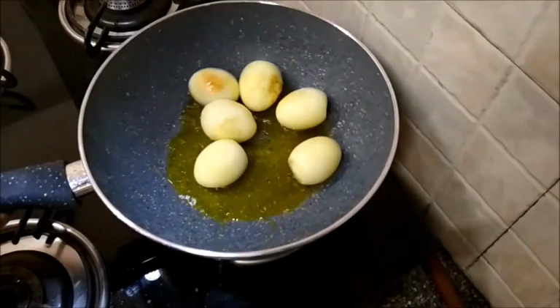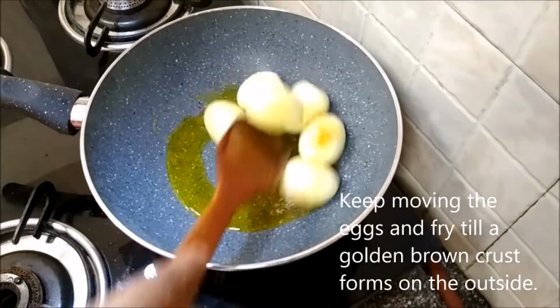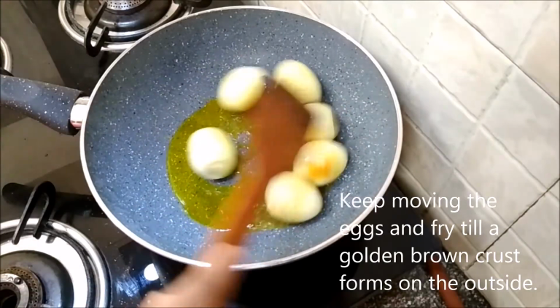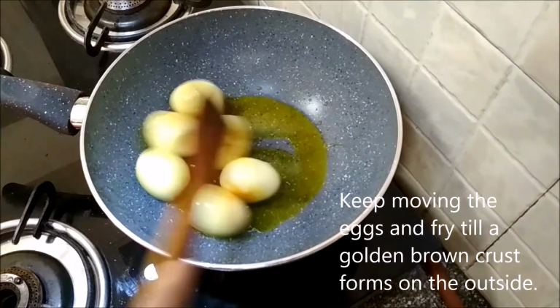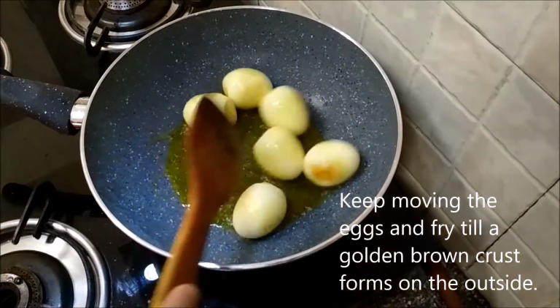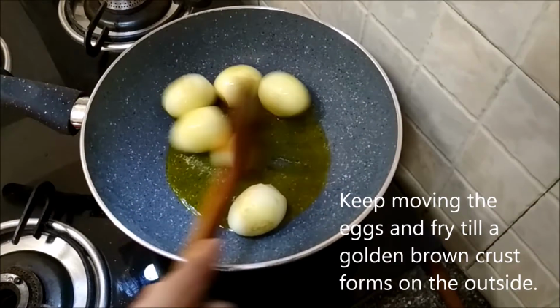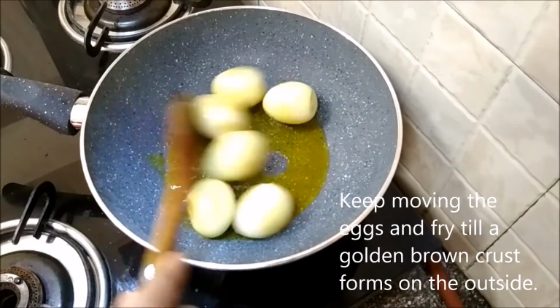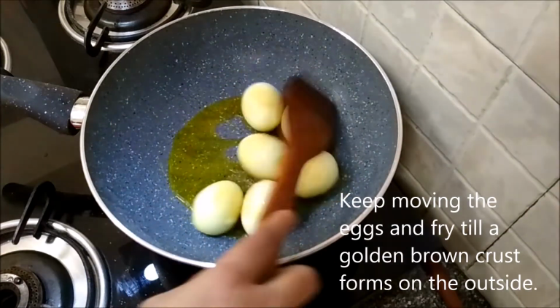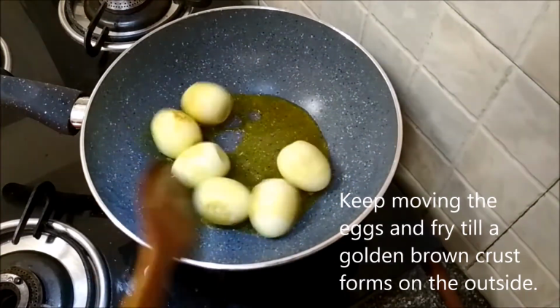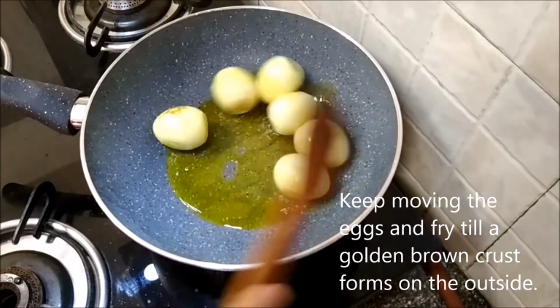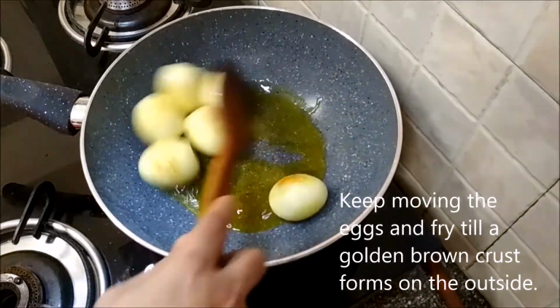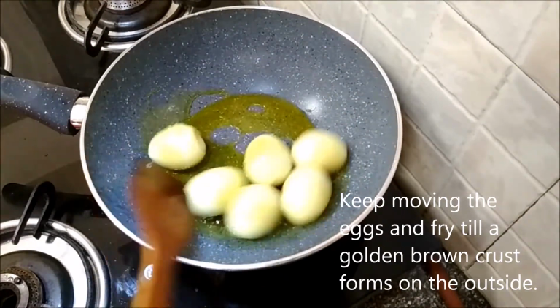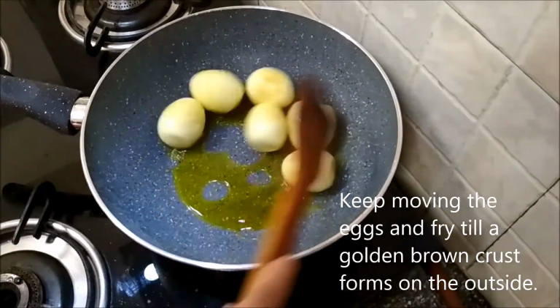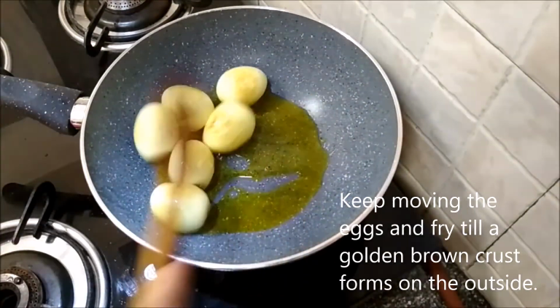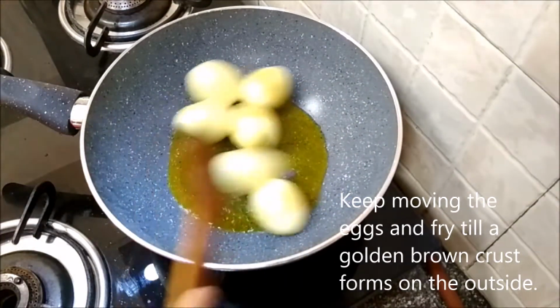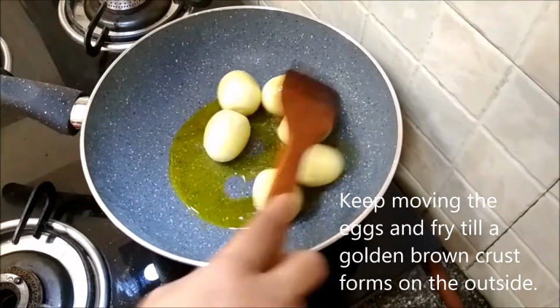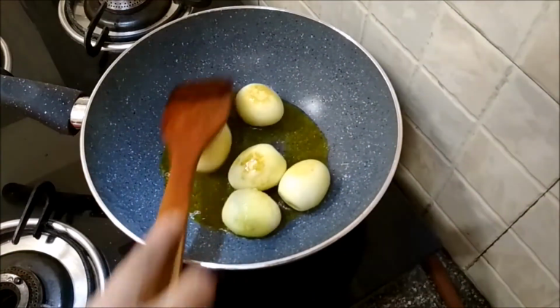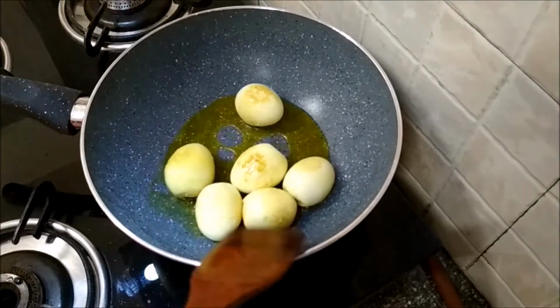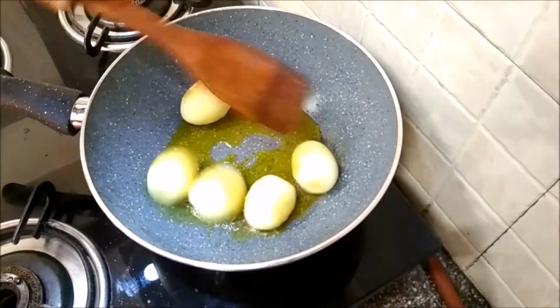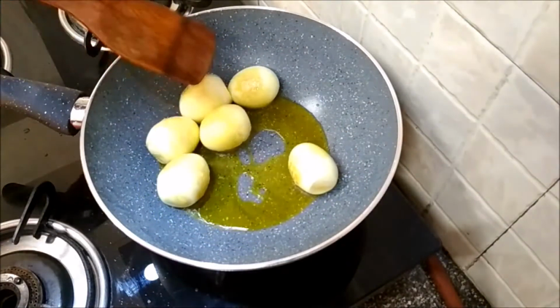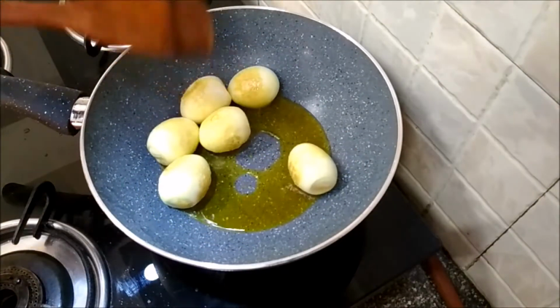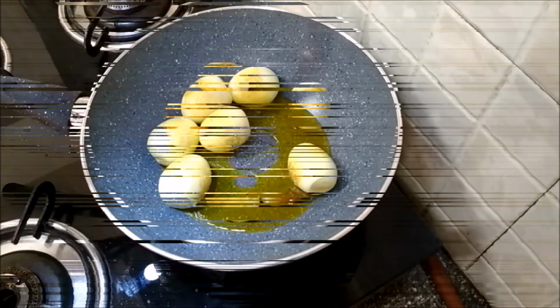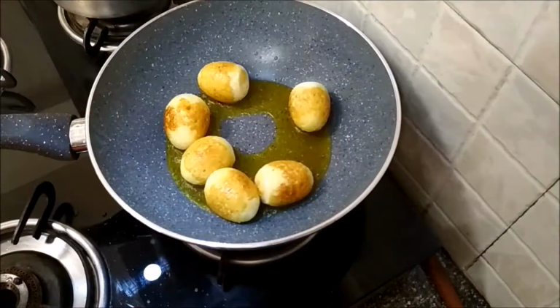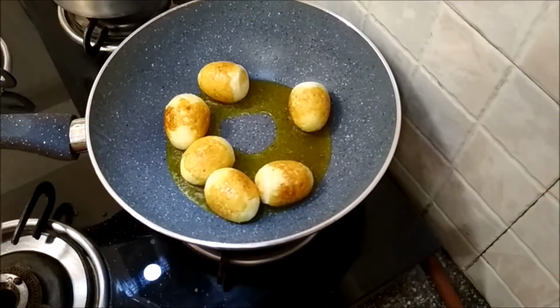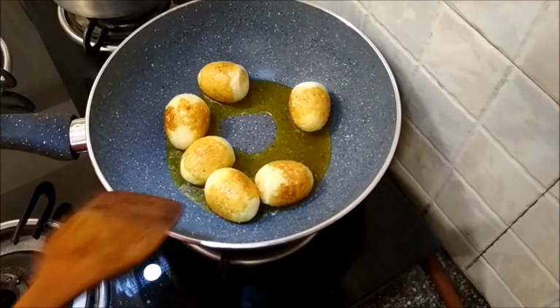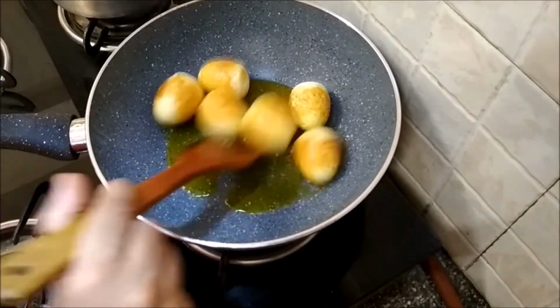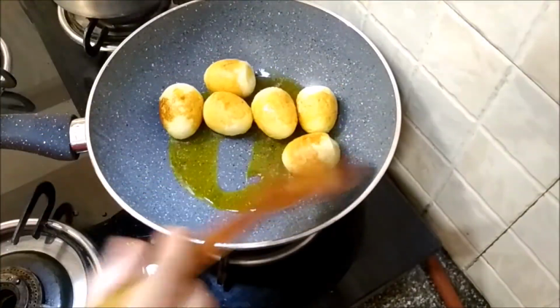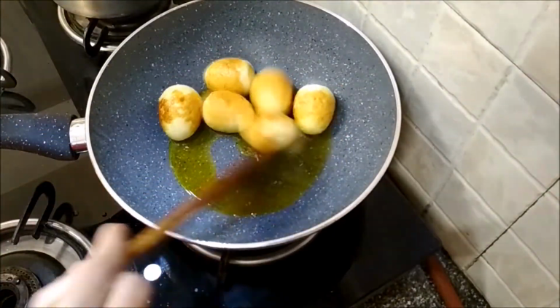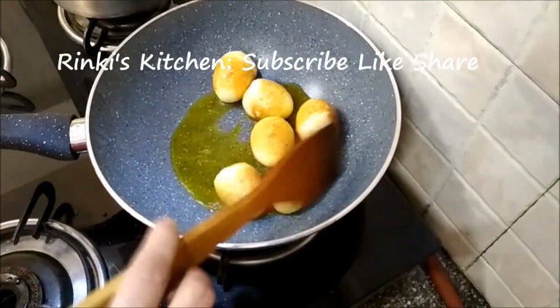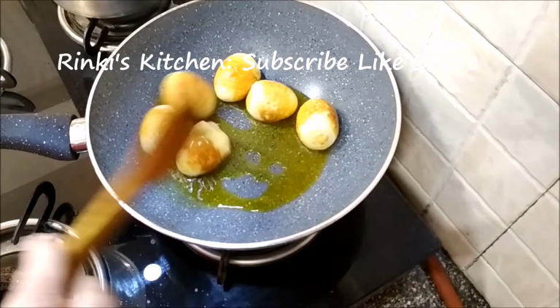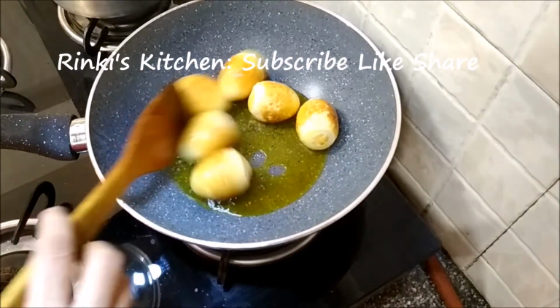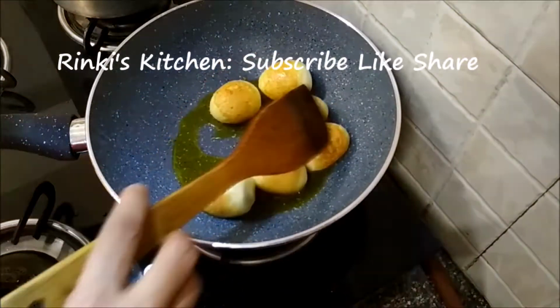Keep moving the eggs and fry them till they get a nice golden brown crust on the outside. They're nicely fried now — it's time to take them out.